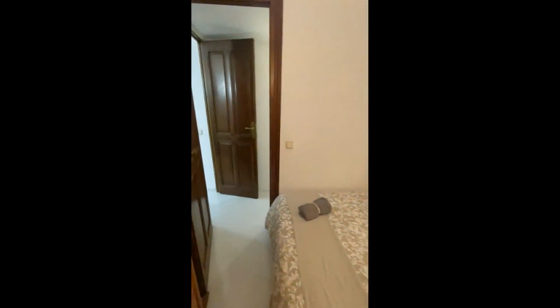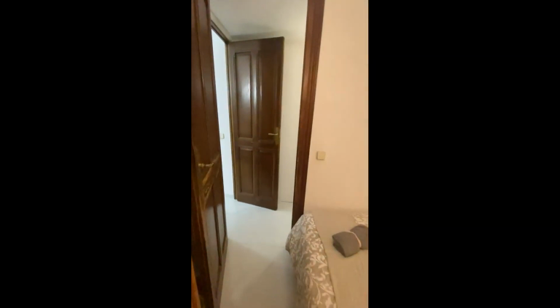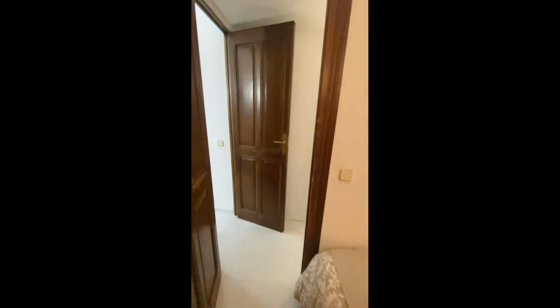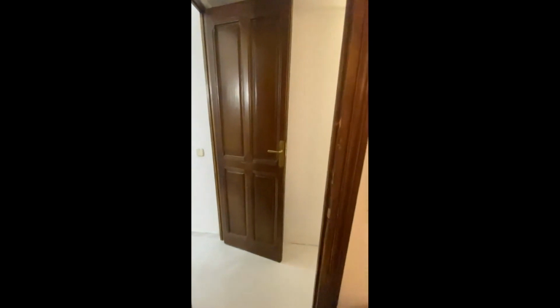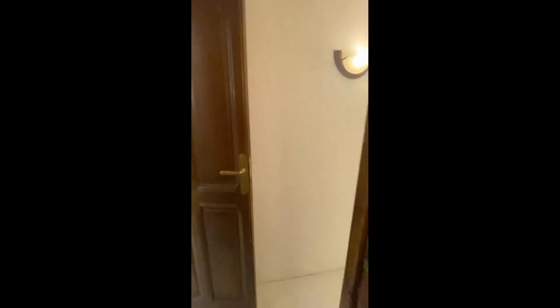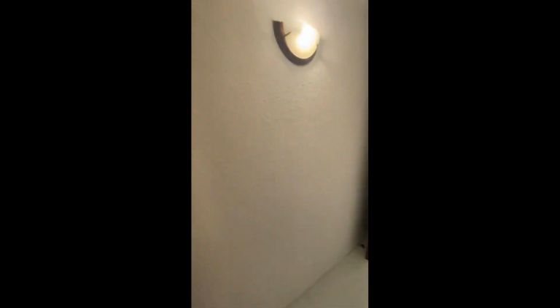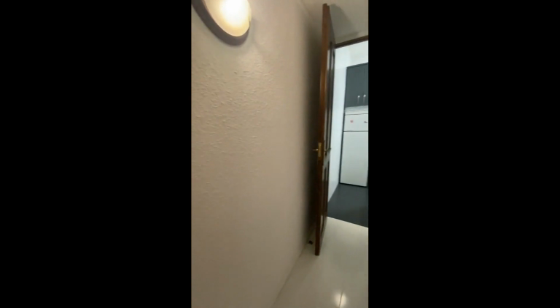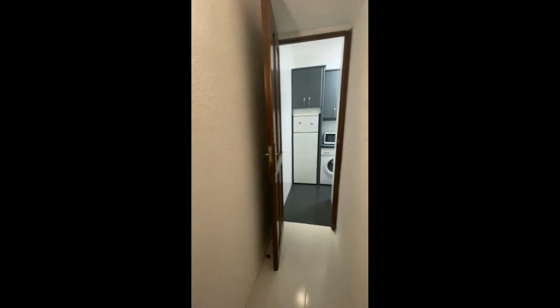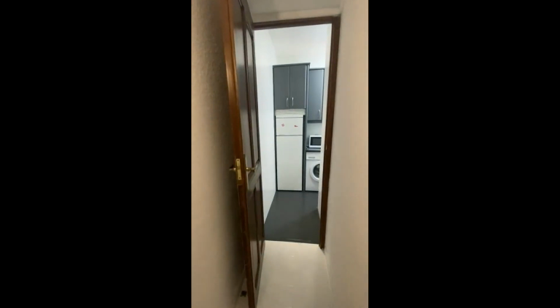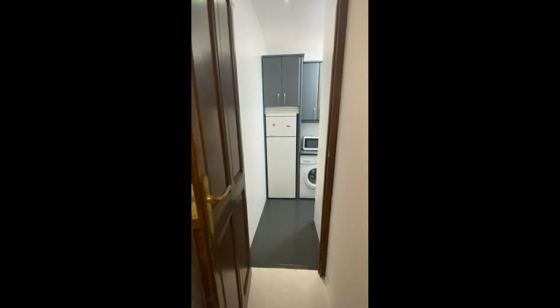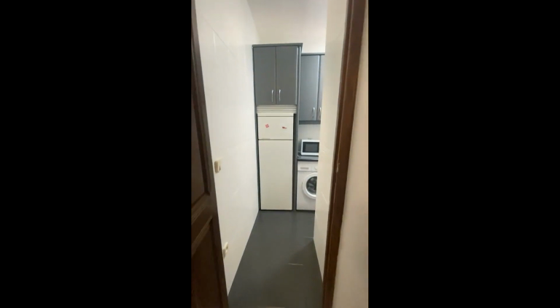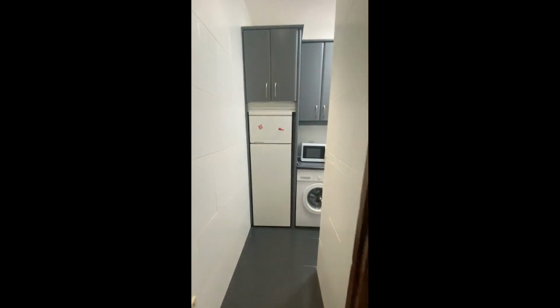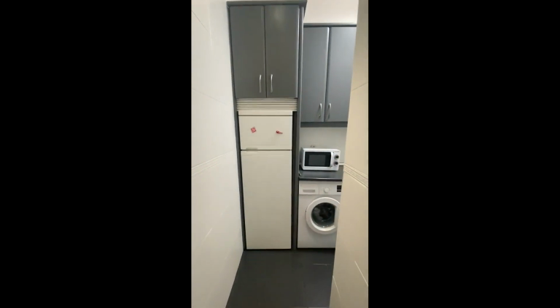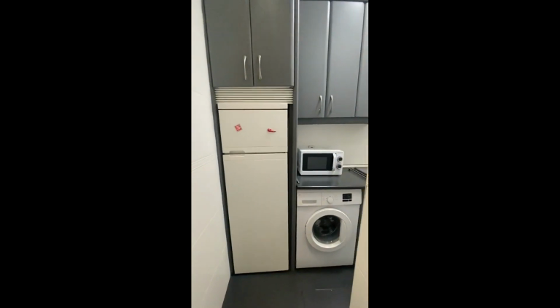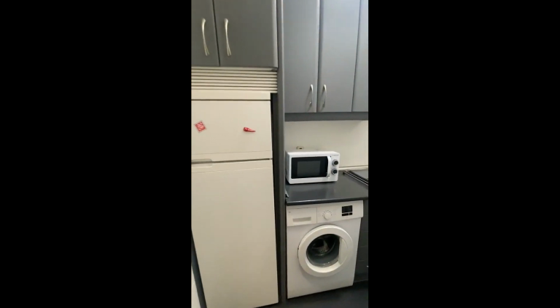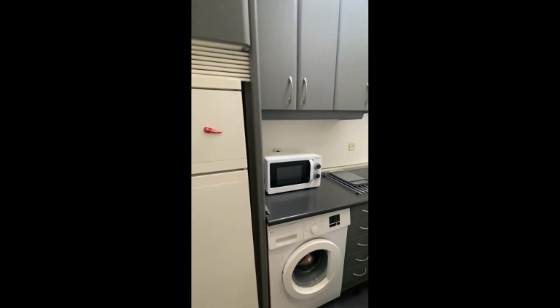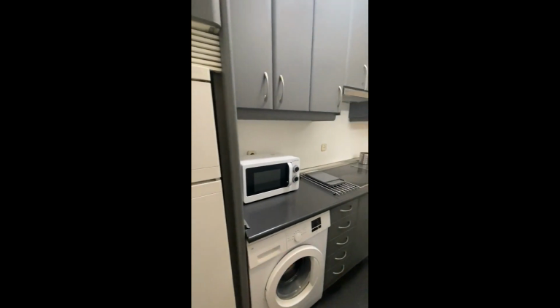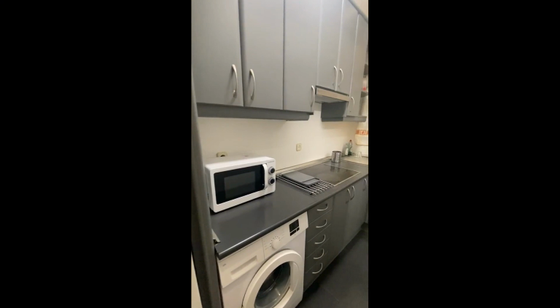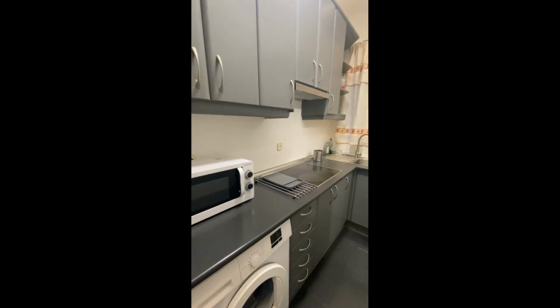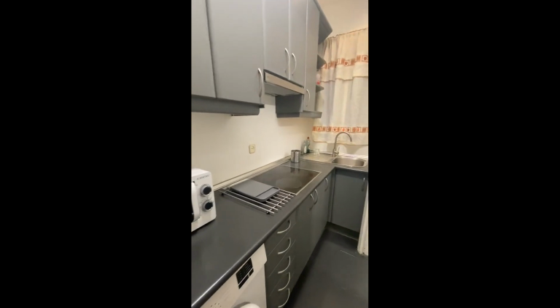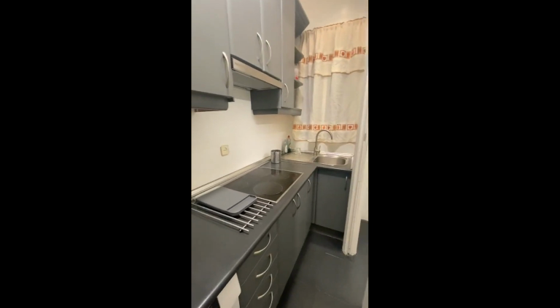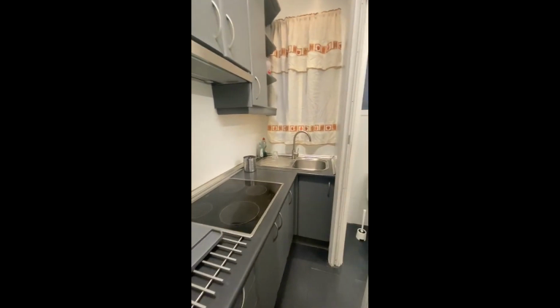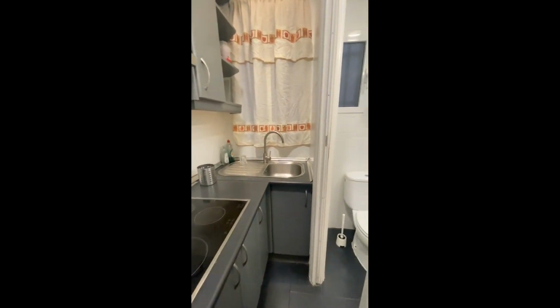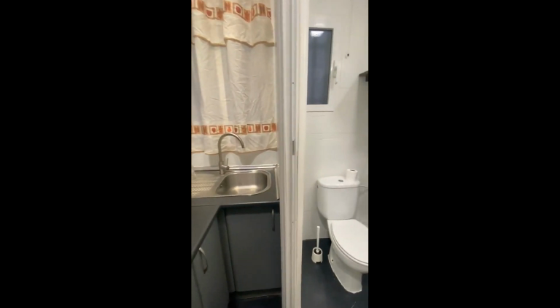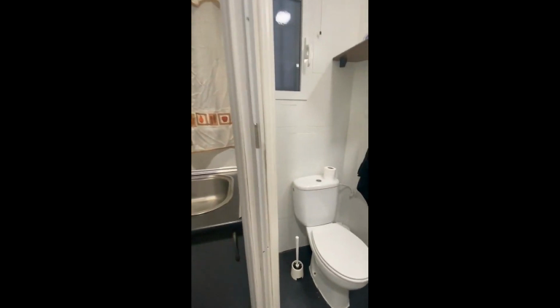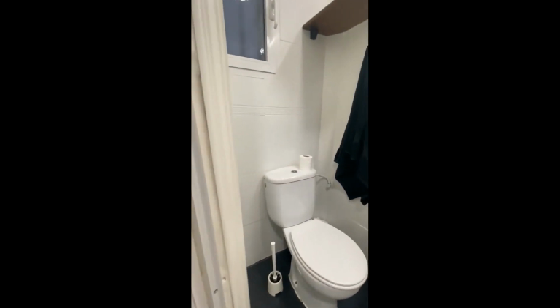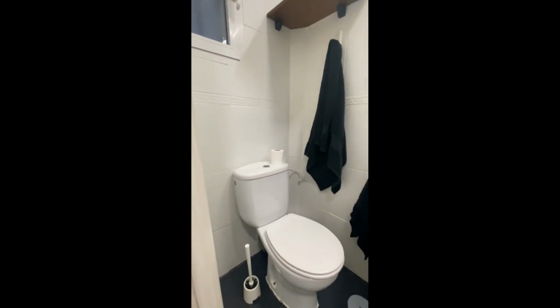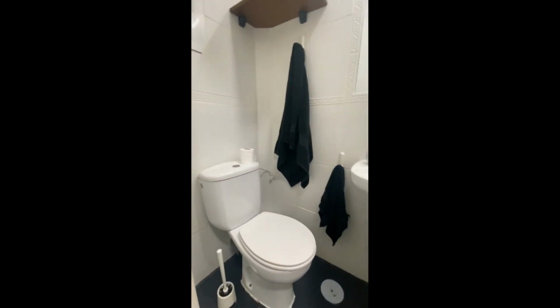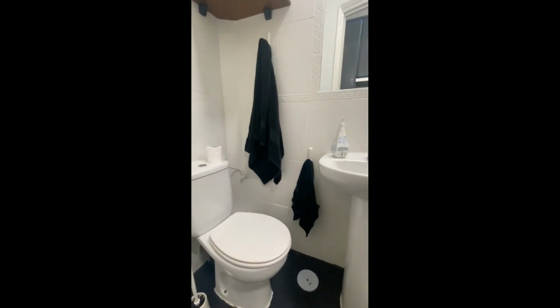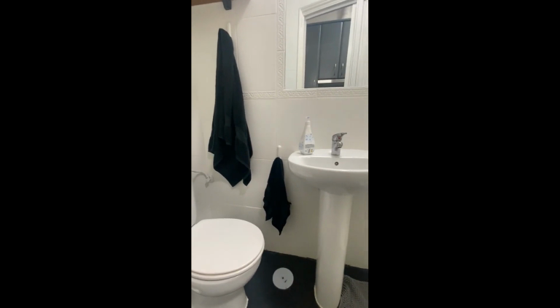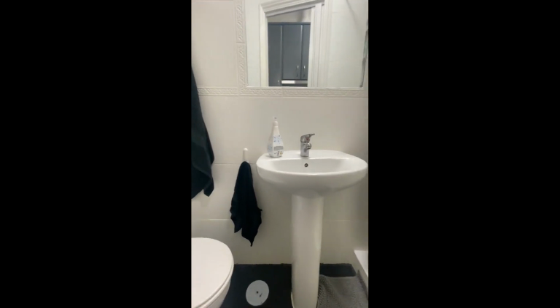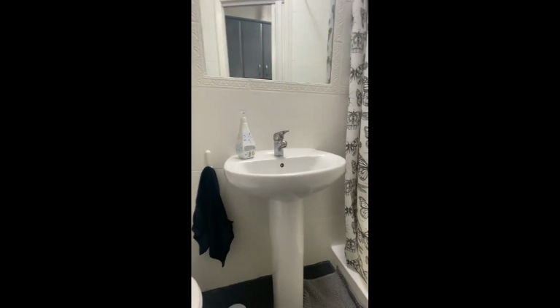There are towels that are provided, and then we have at the end just the kitchen with the fridge, freezer, and washing machine. And from here you can go into the bathroom.